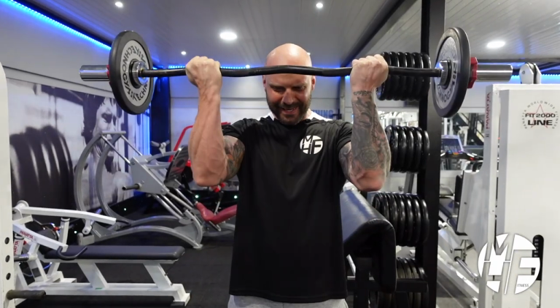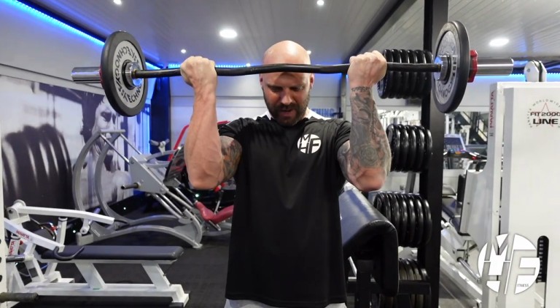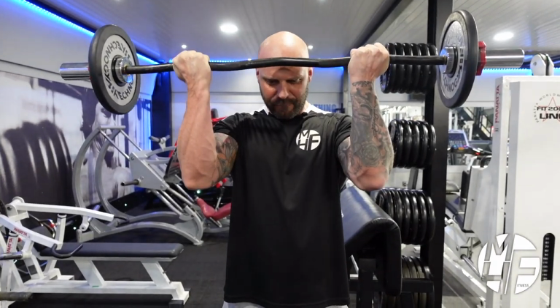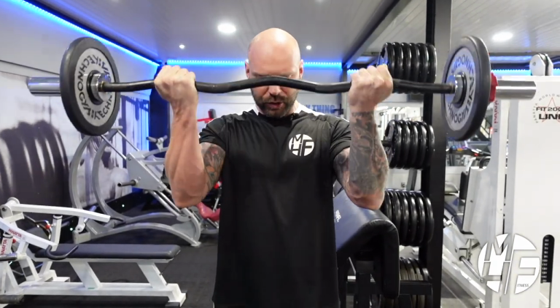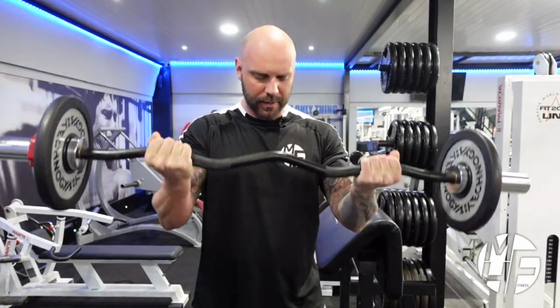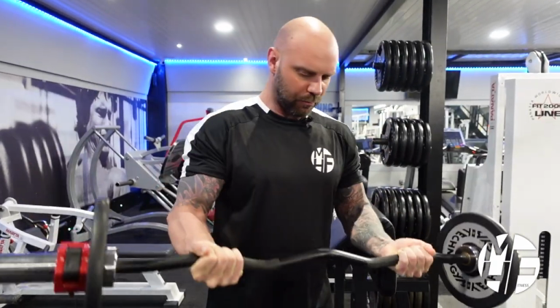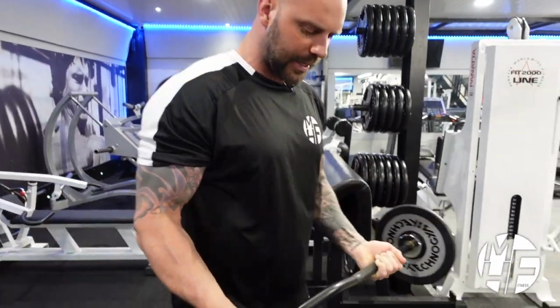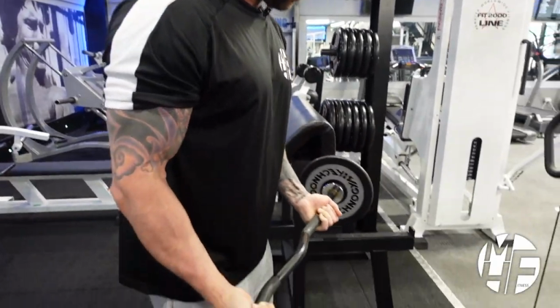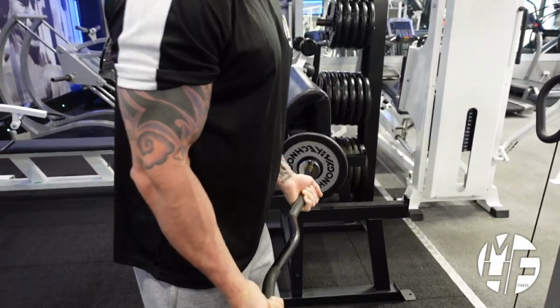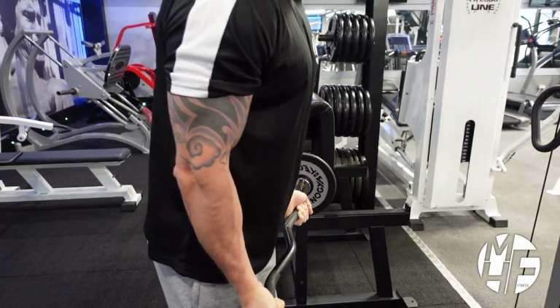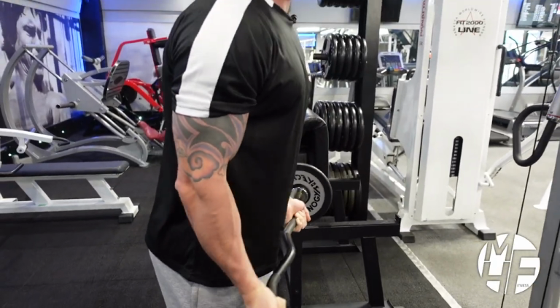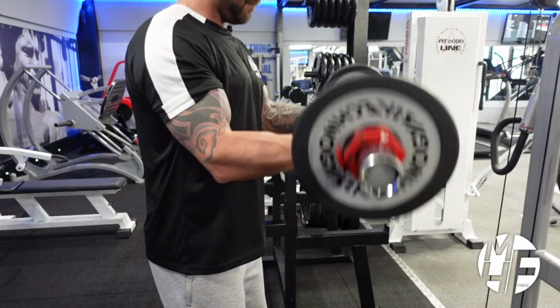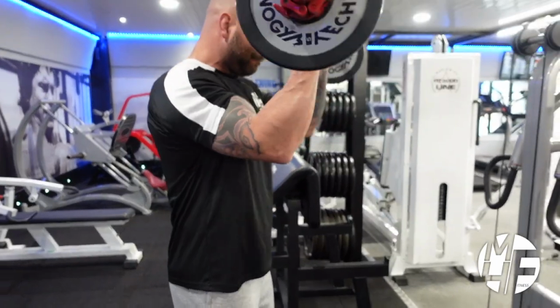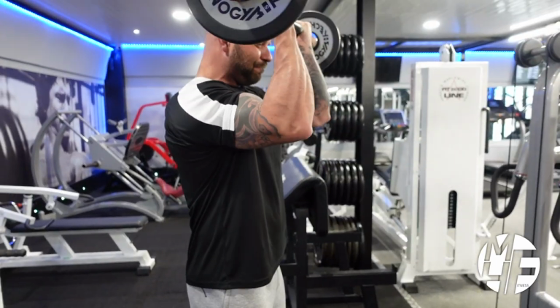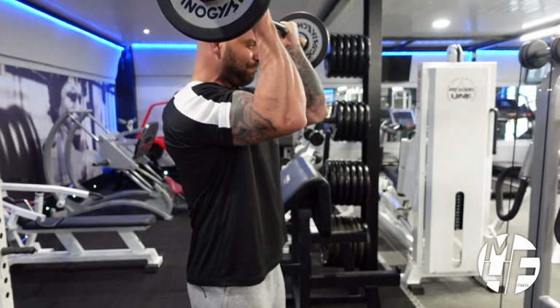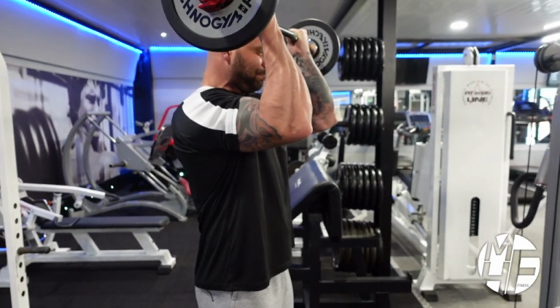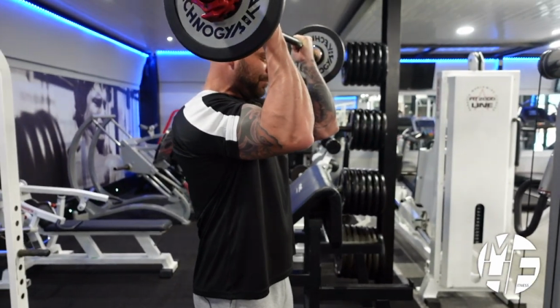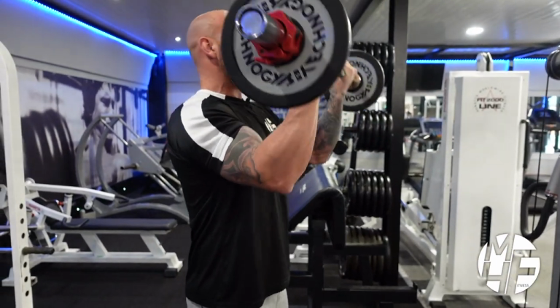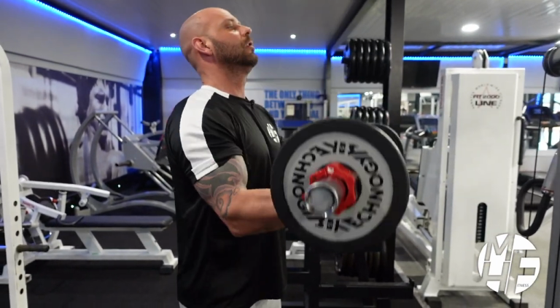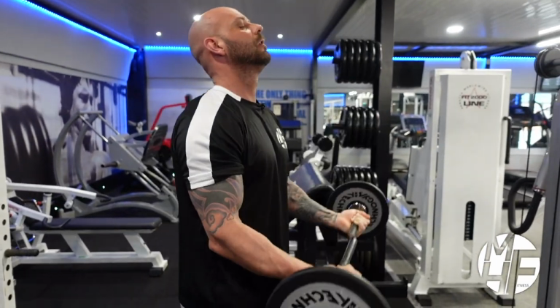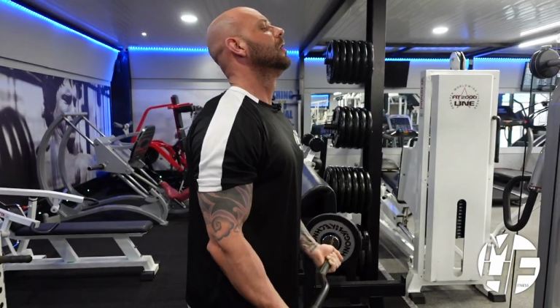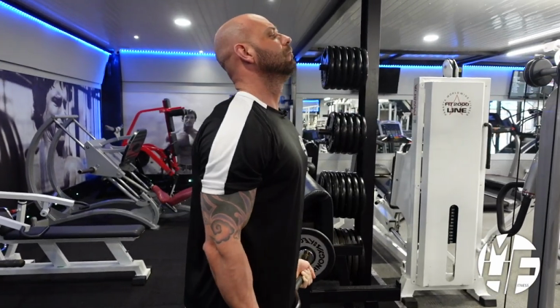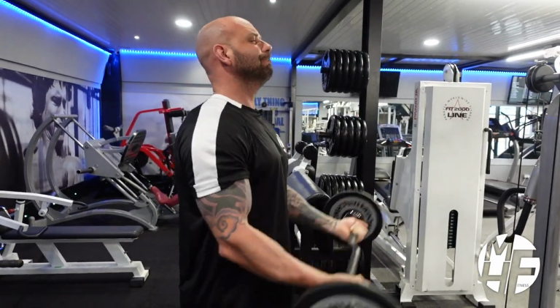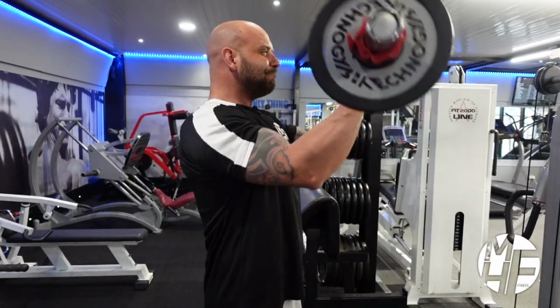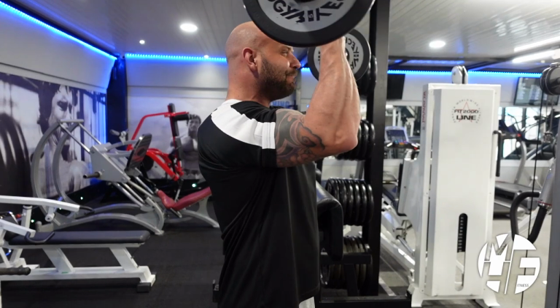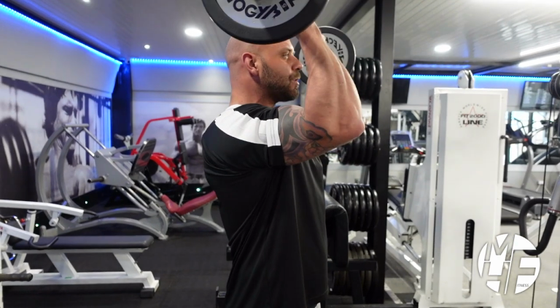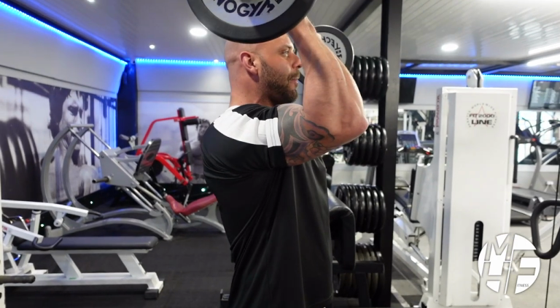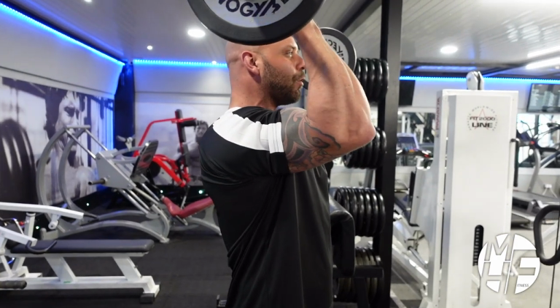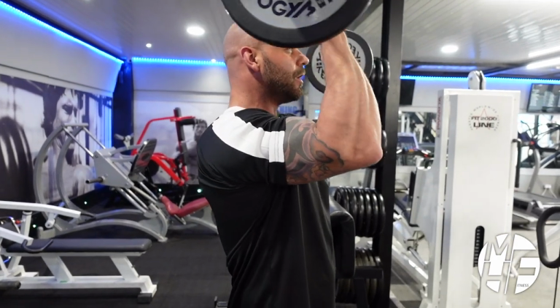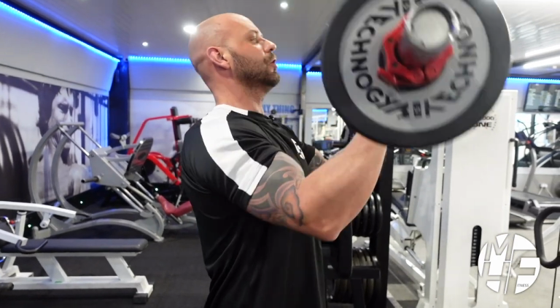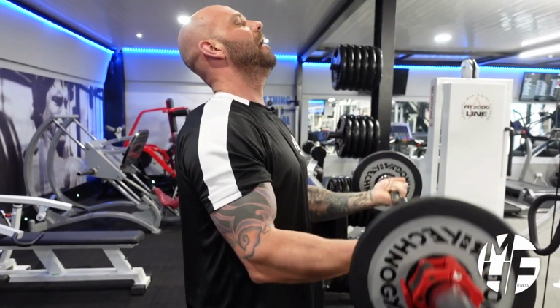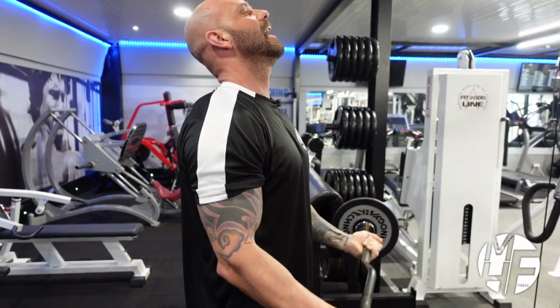I'm going to go side-on now just to show you — this is how I'm scooping my elbows to the top every time.